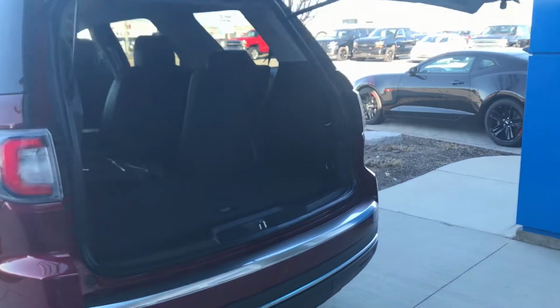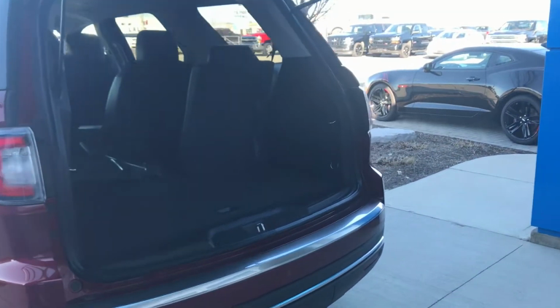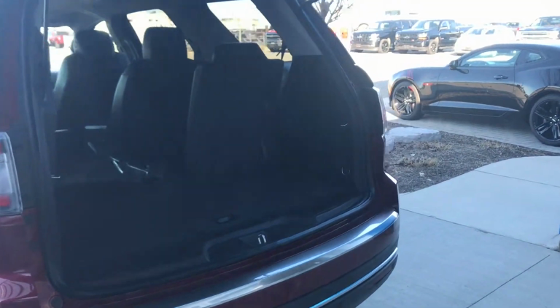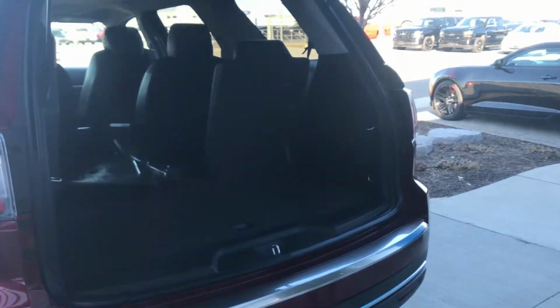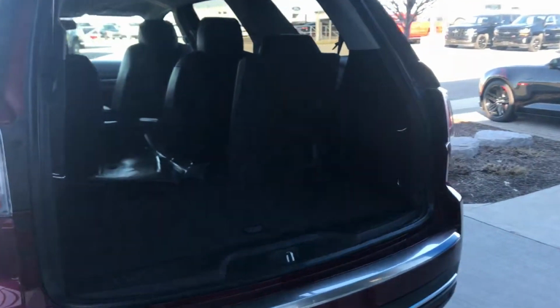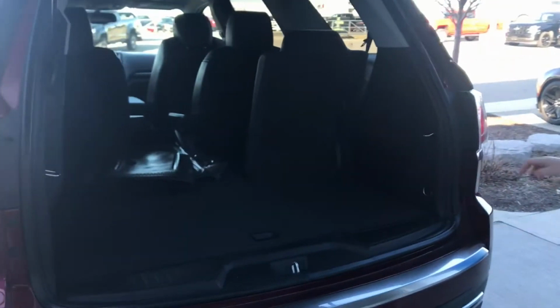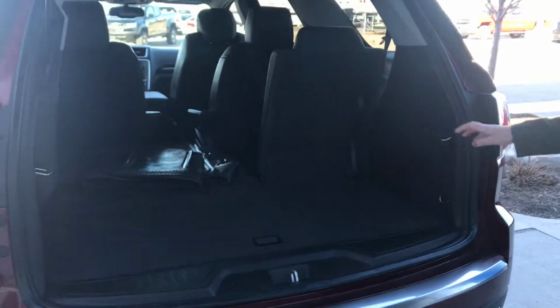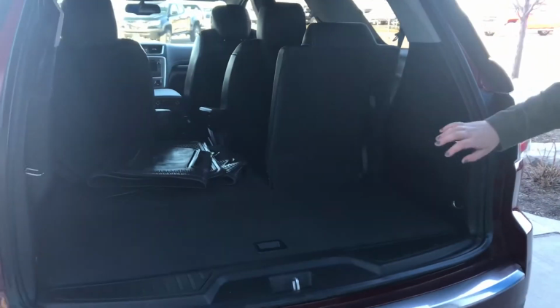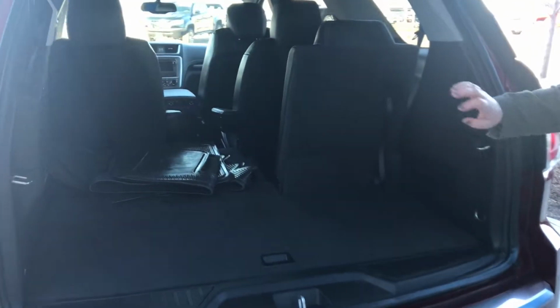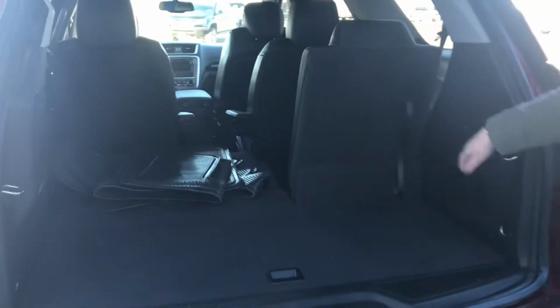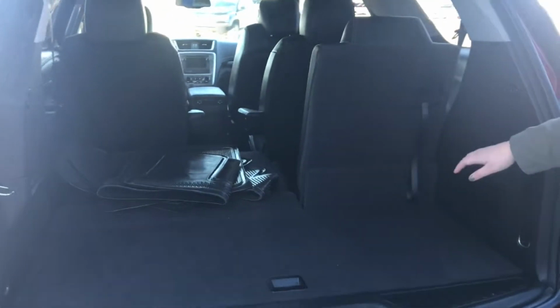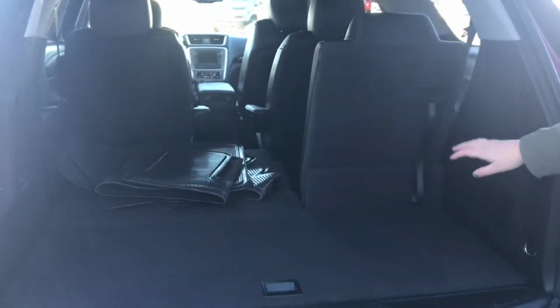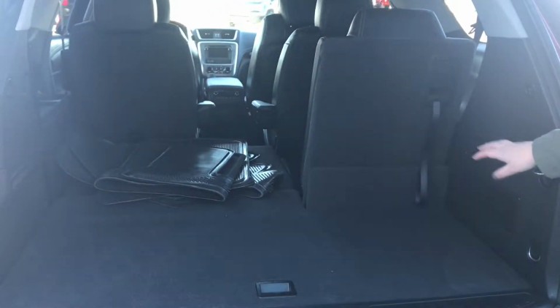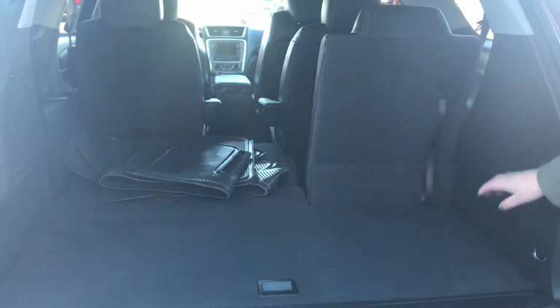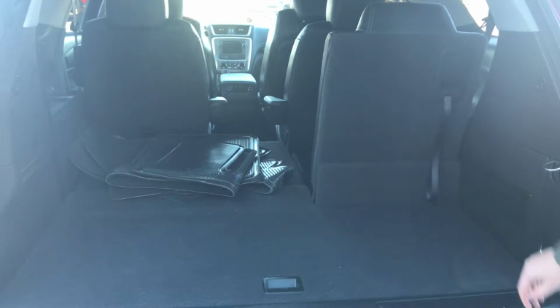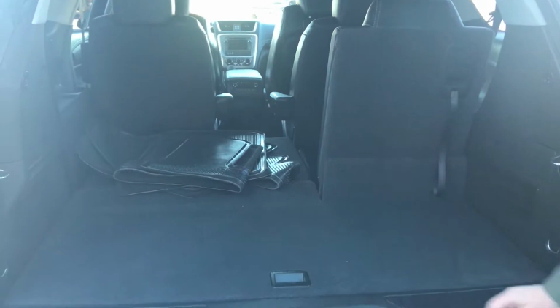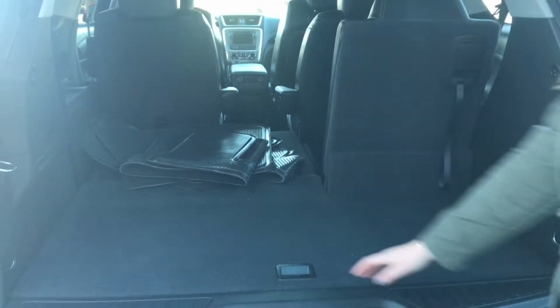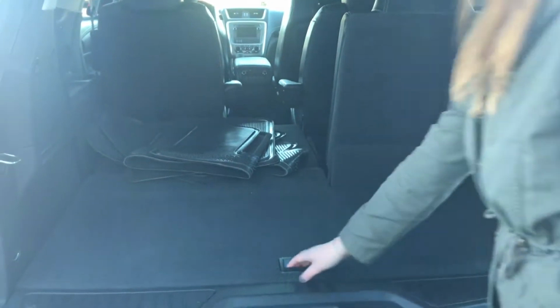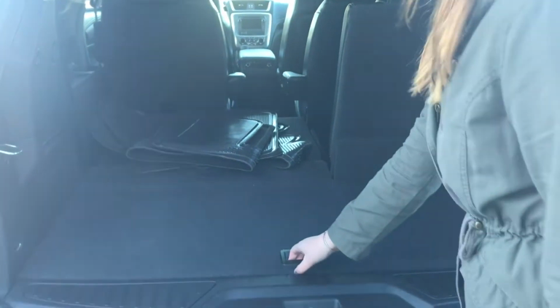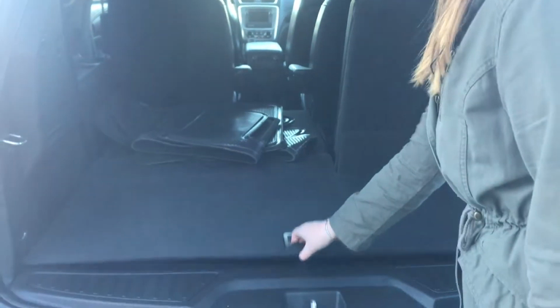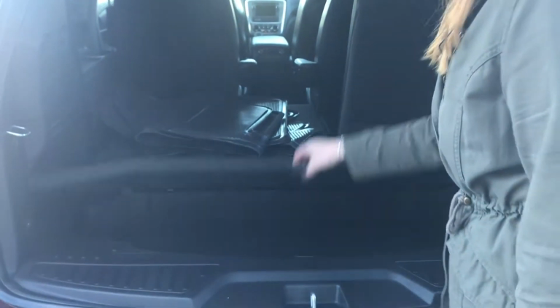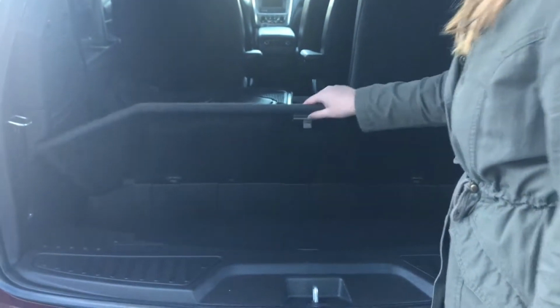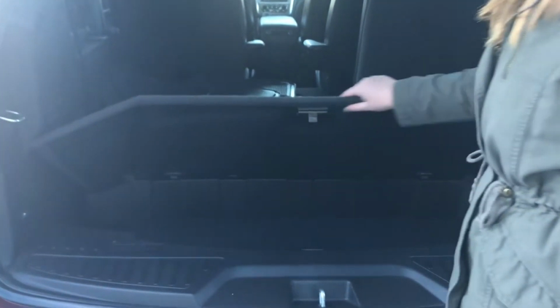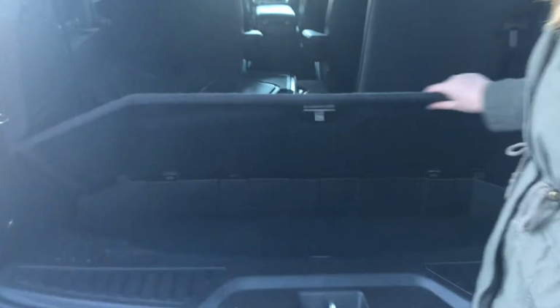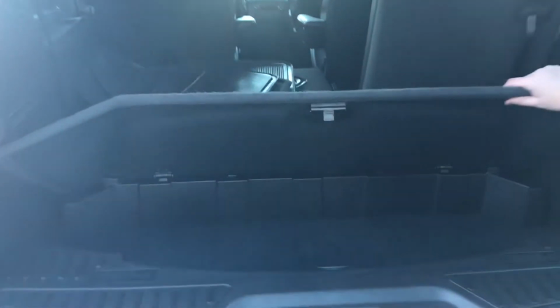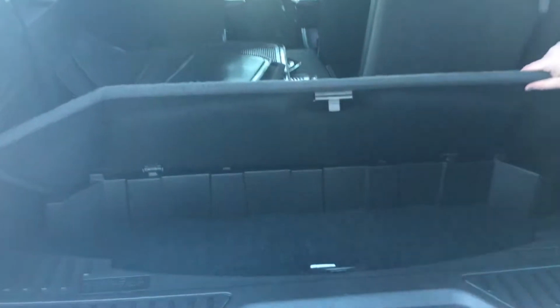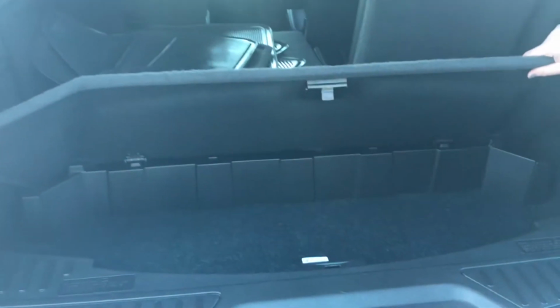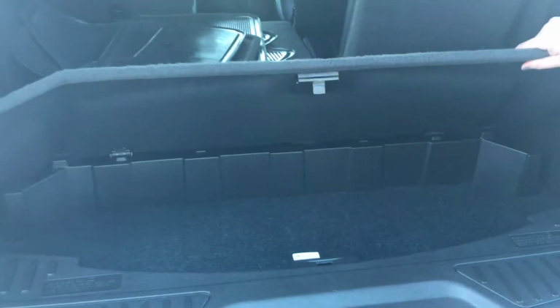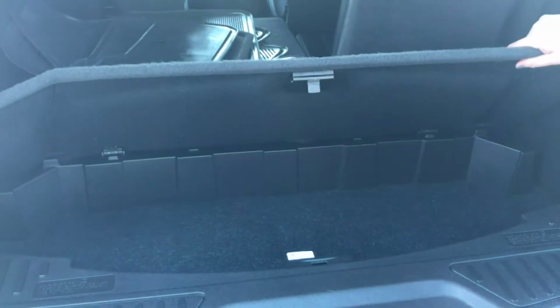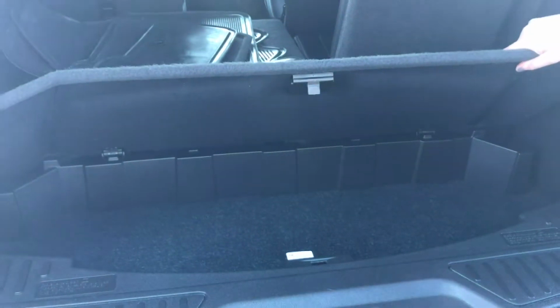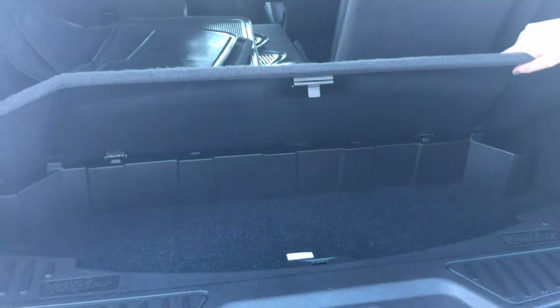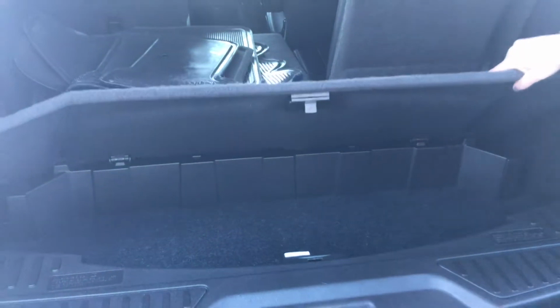As you can see, we have one of the rear seats folded down — it is a 60-40 split. Underneath here, we also have additional hidden storage.